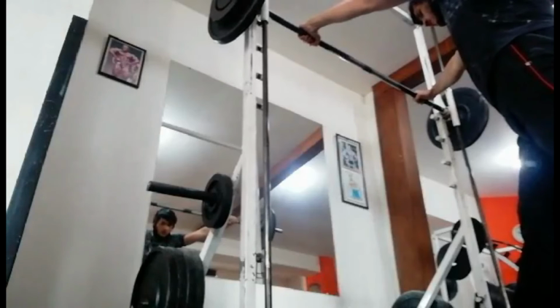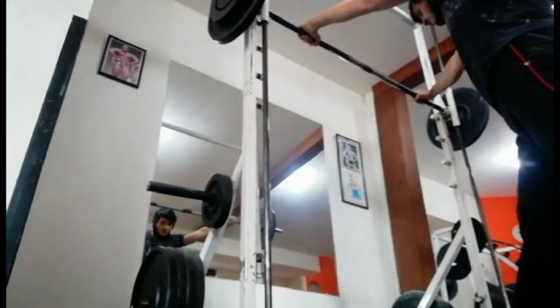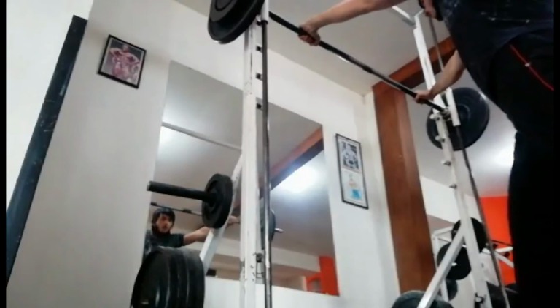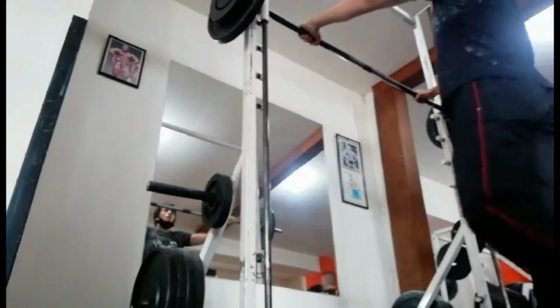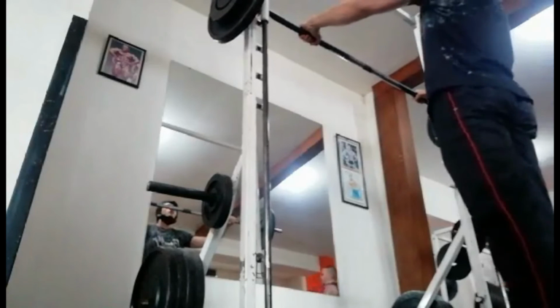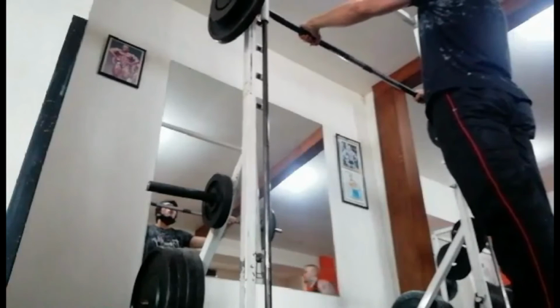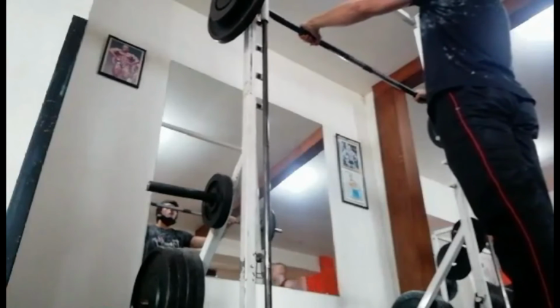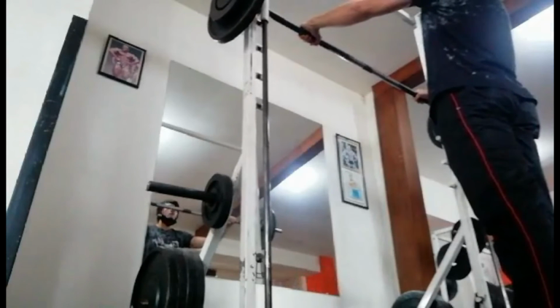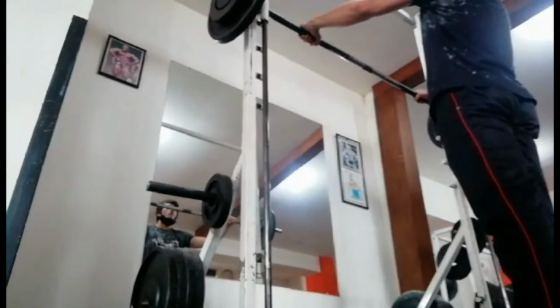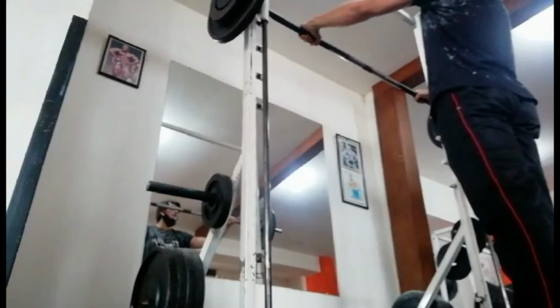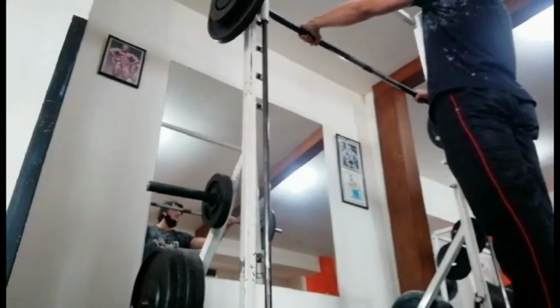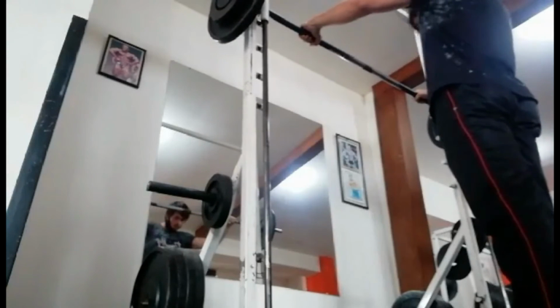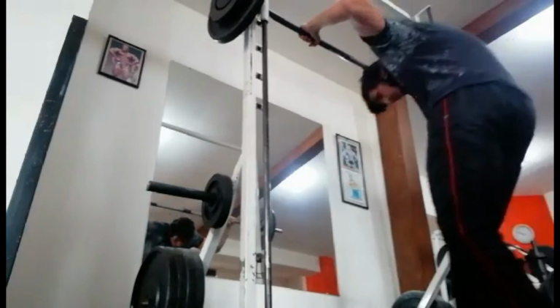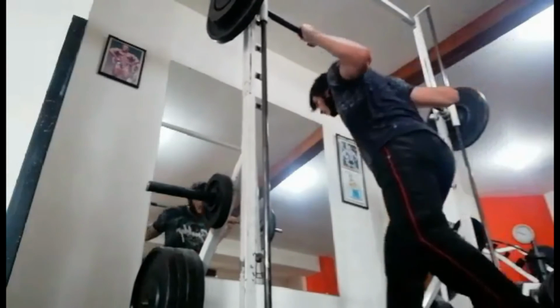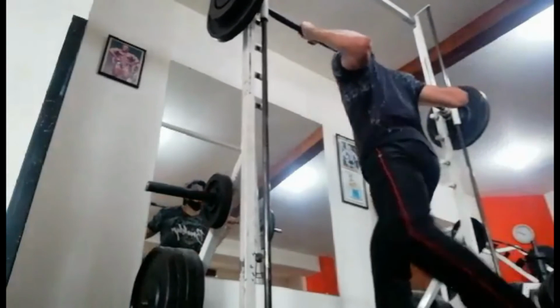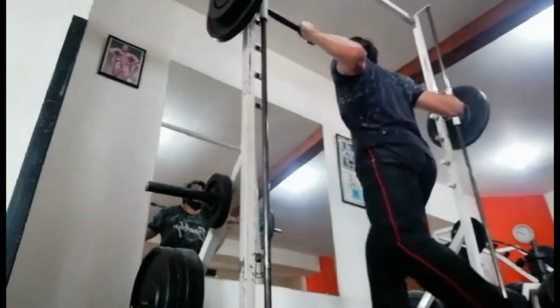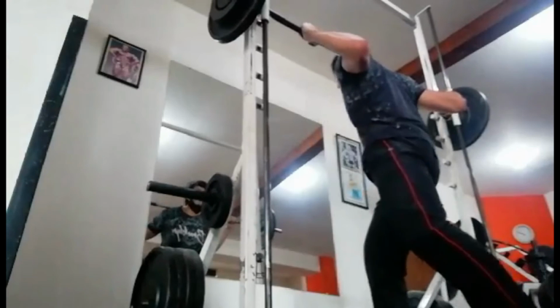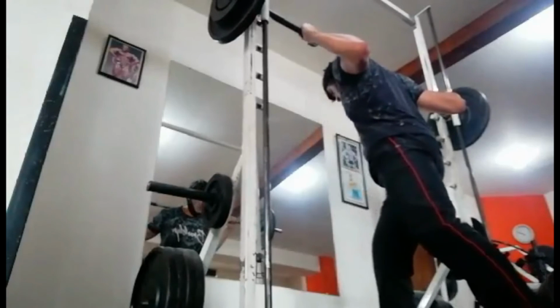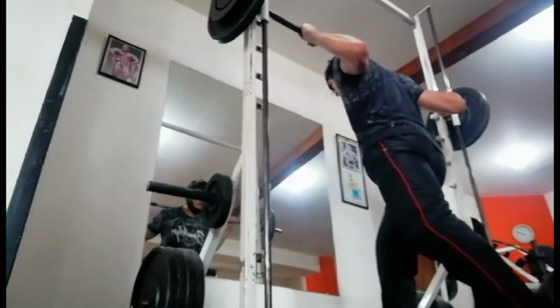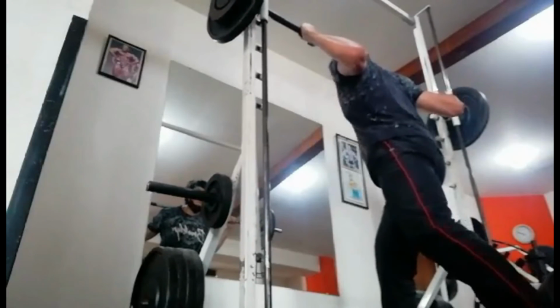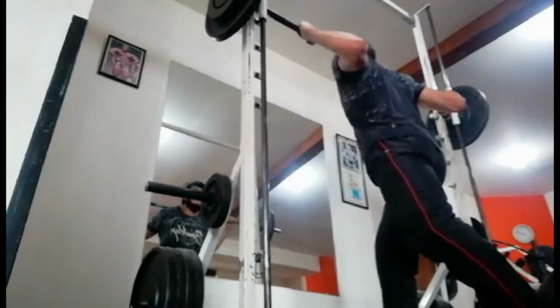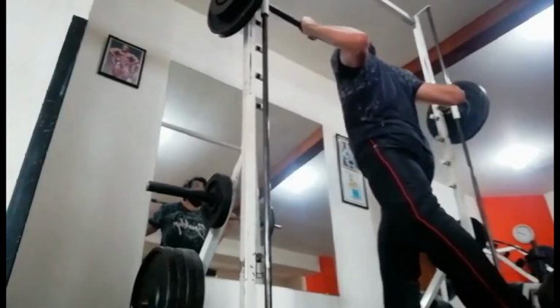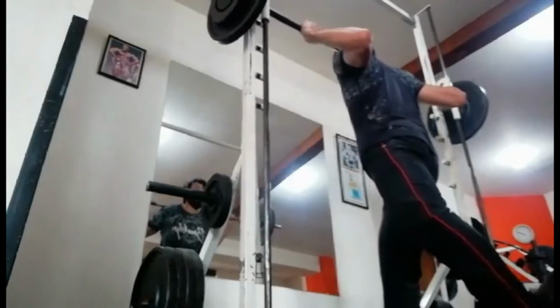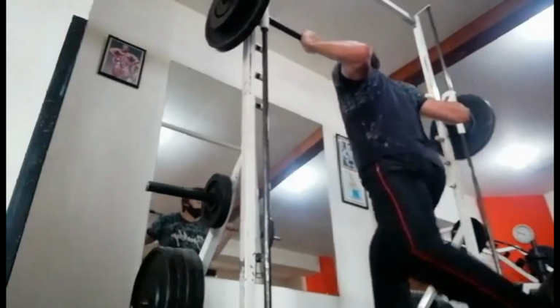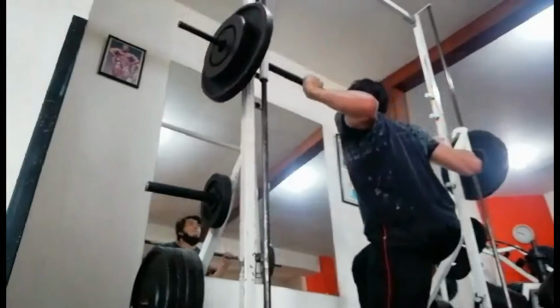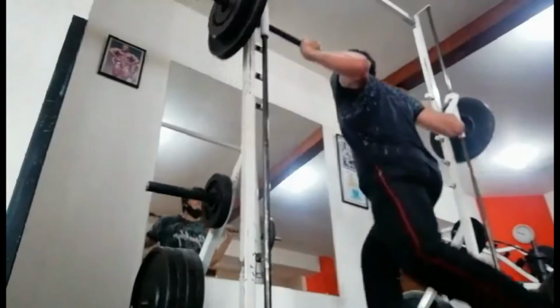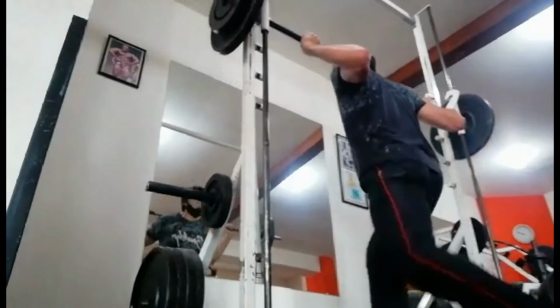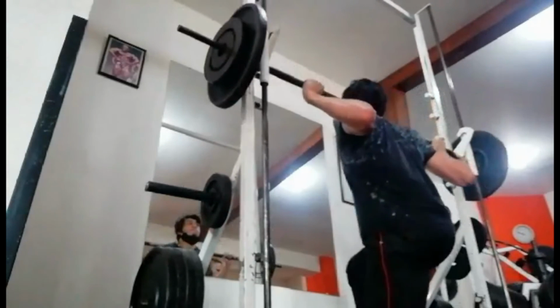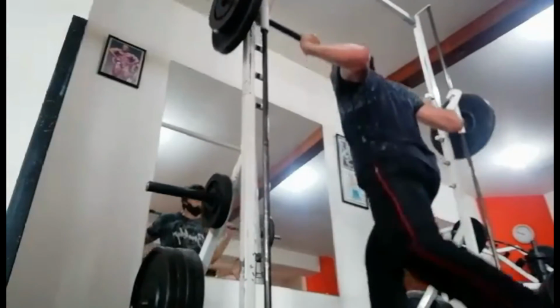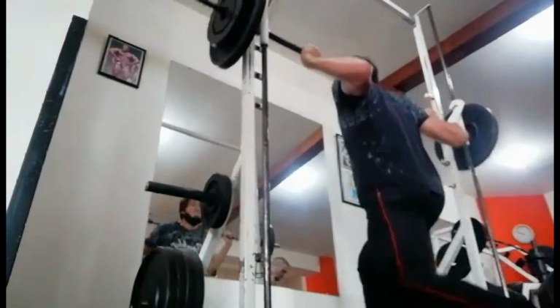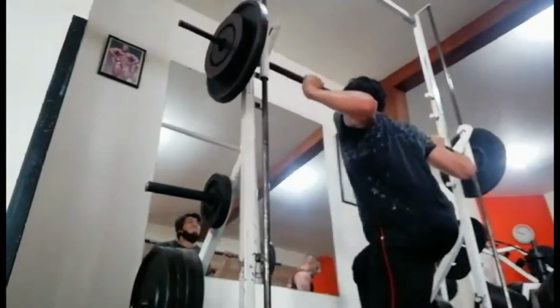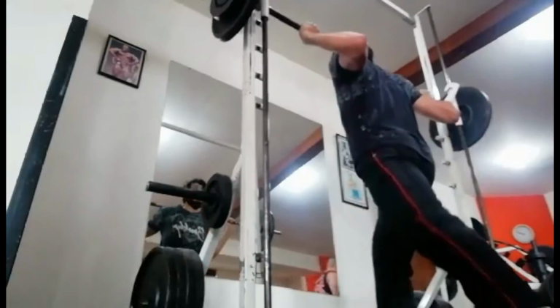That's basically it for this workout. After this, I did some abs with the ab wheel, but I didn't record that. I also did a little bit of cardio — just like 10 to 15 minutes of low intensity cardio.